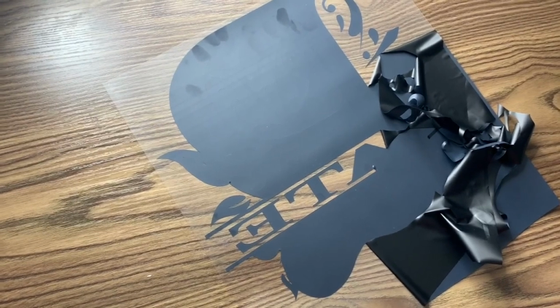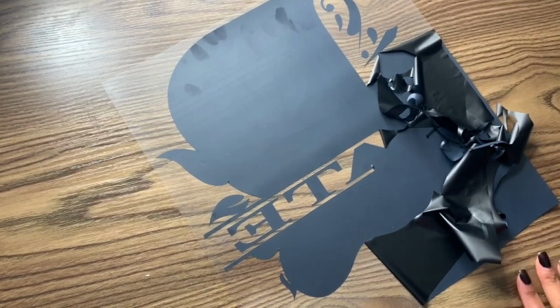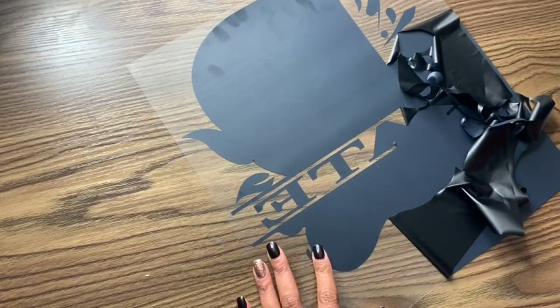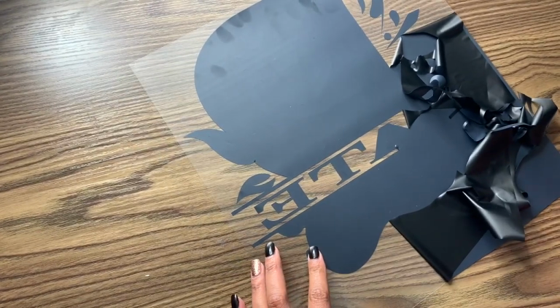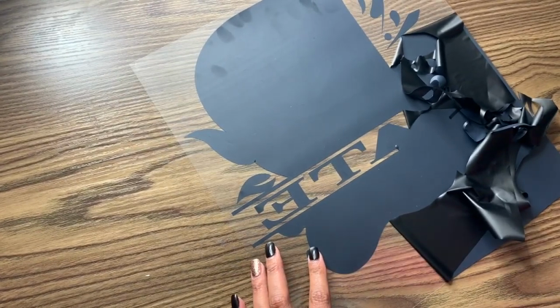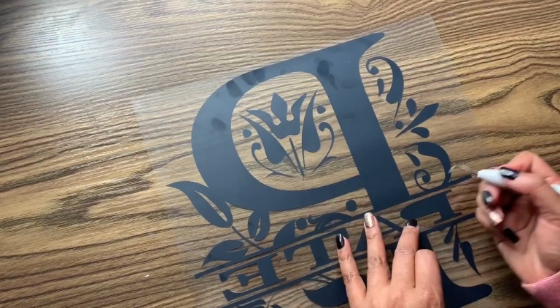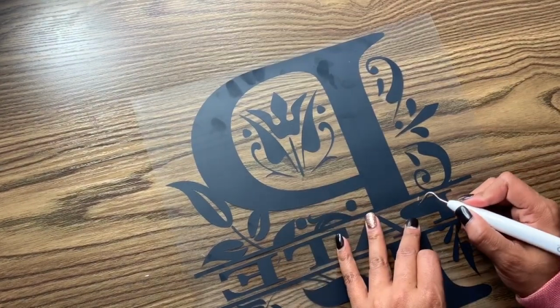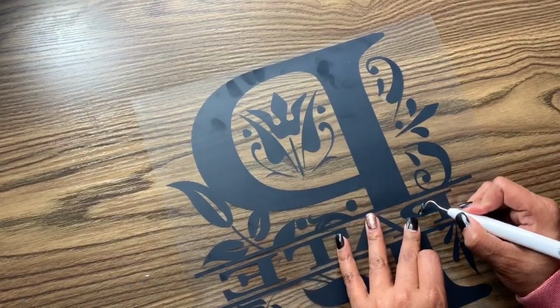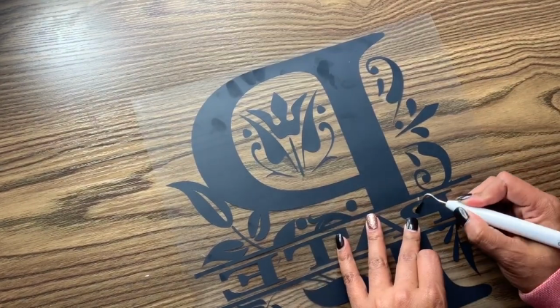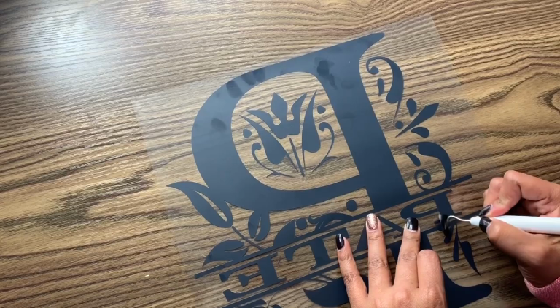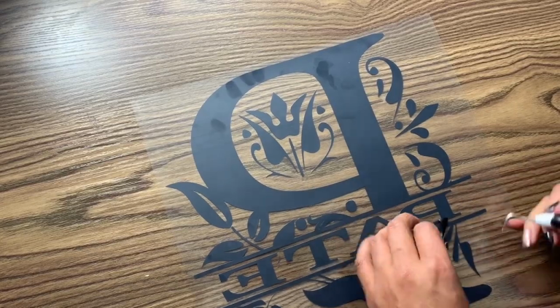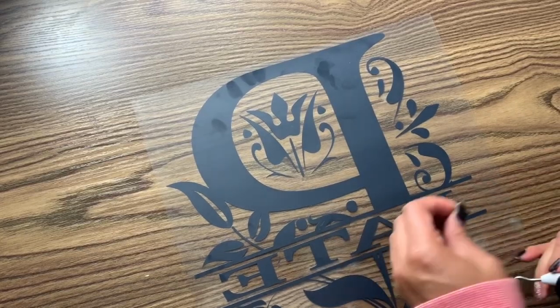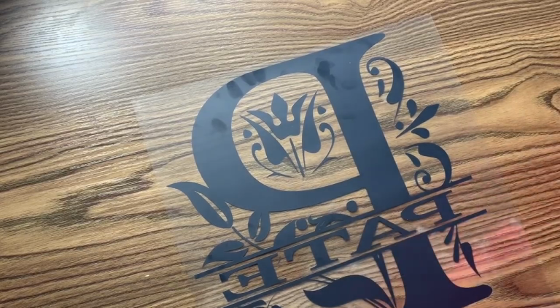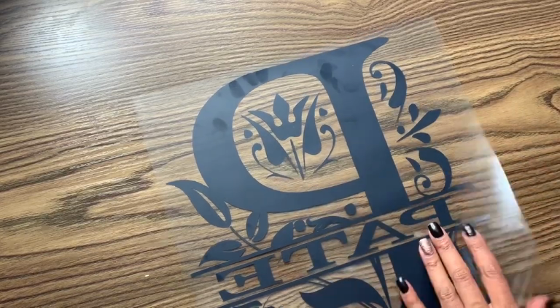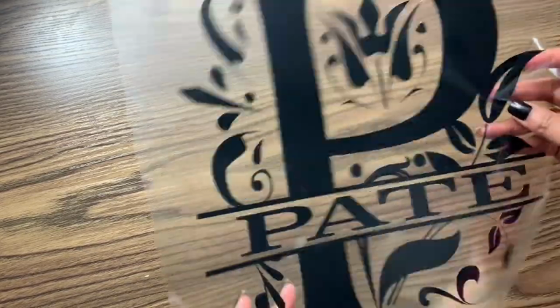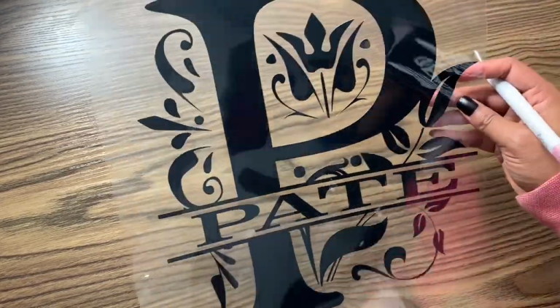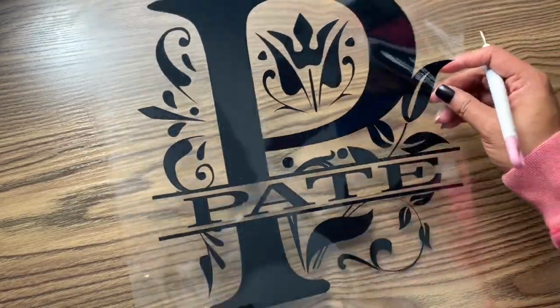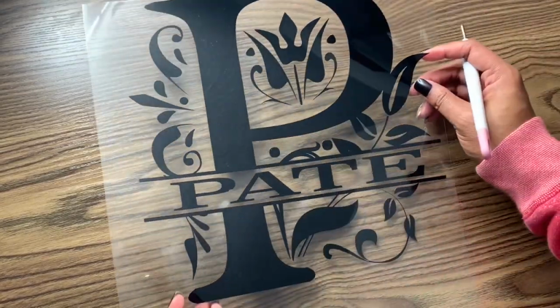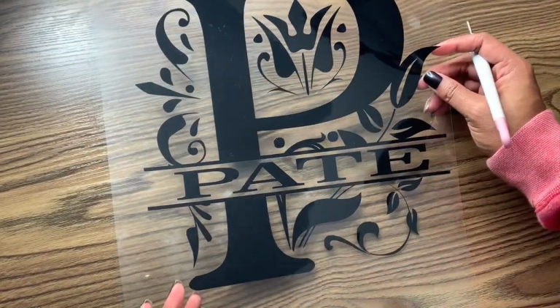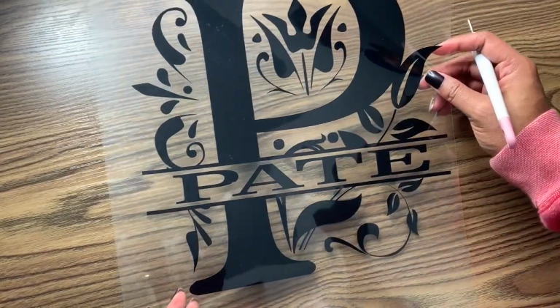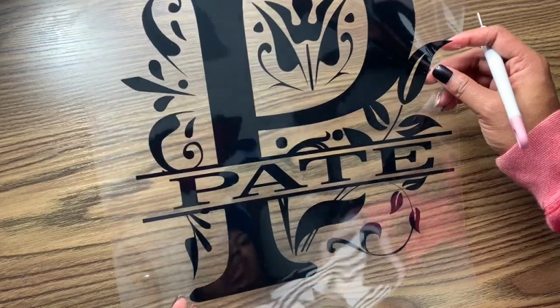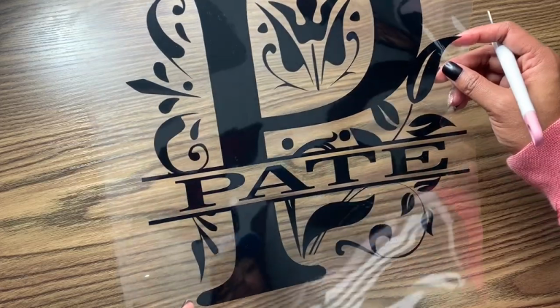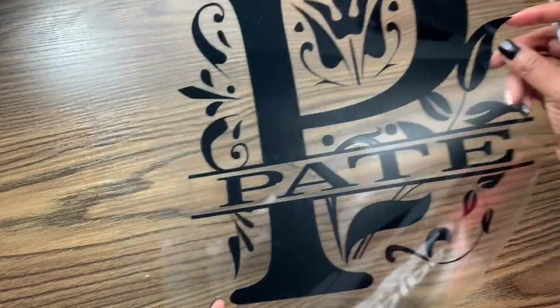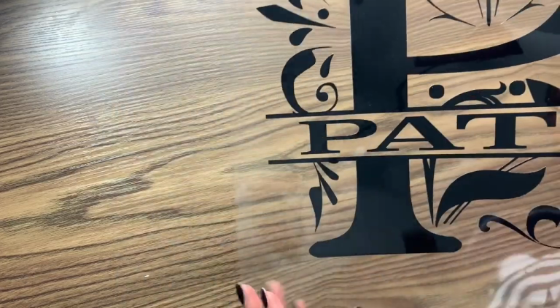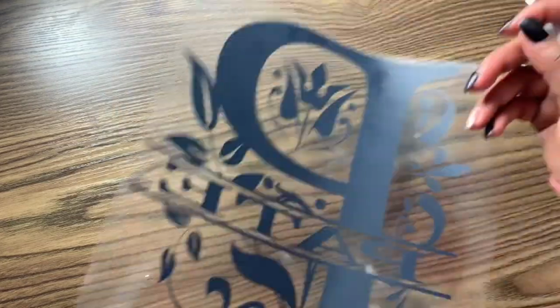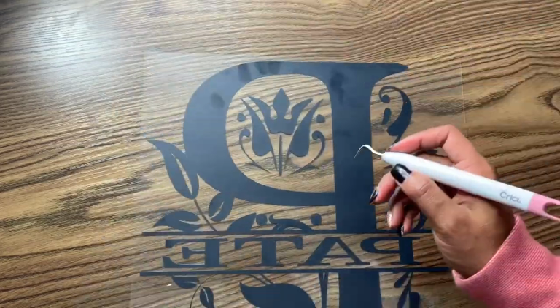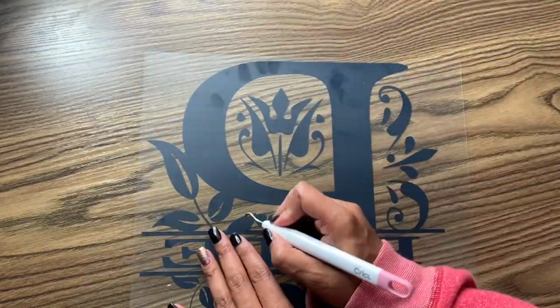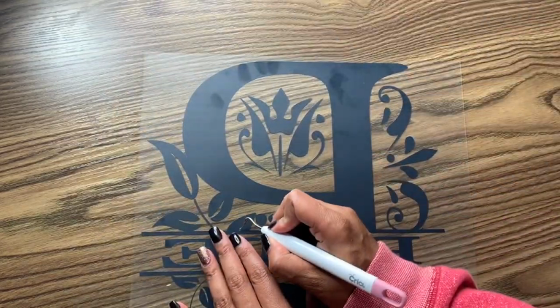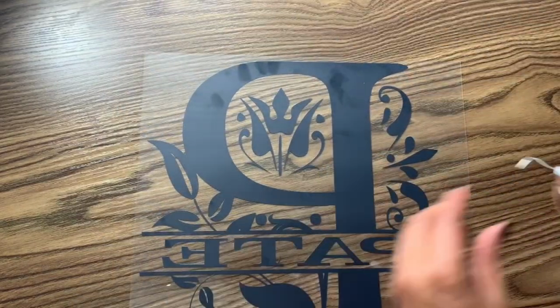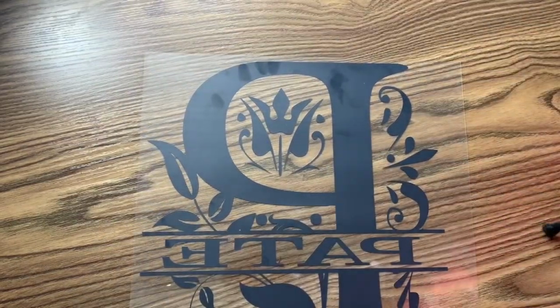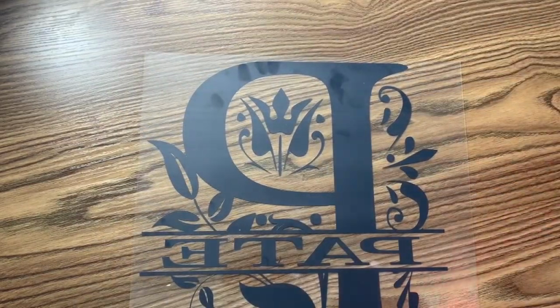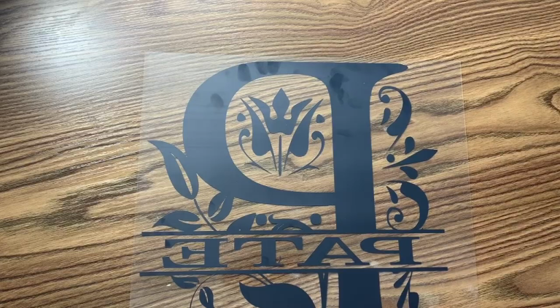Now you're going to have to weed all of the excess vinyl. Be careful because in these designs there are a lot of intricate cuts, so you want to make sure that you weed out all those tiny cuts and remove all of the unnecessary and unwanted vinyl.